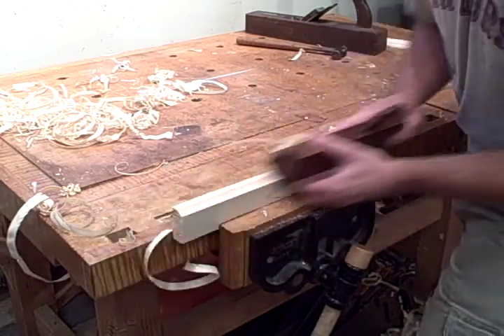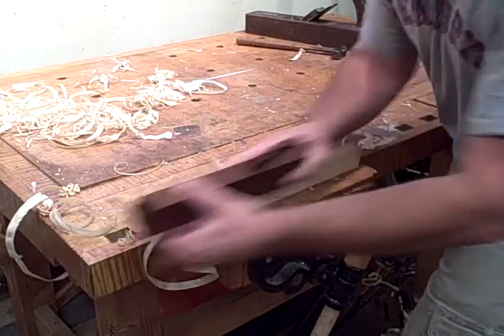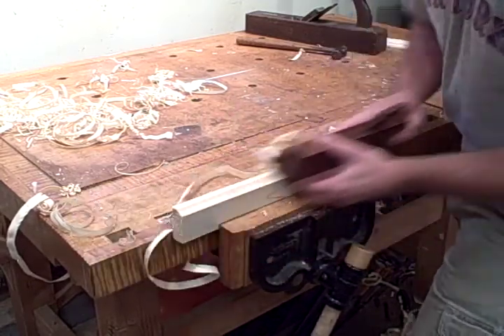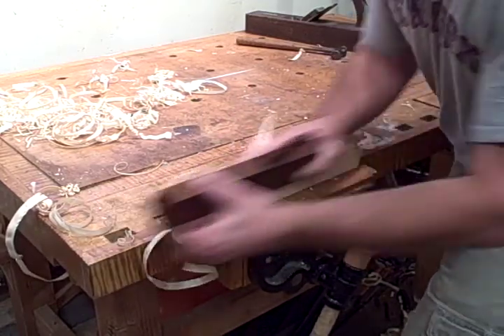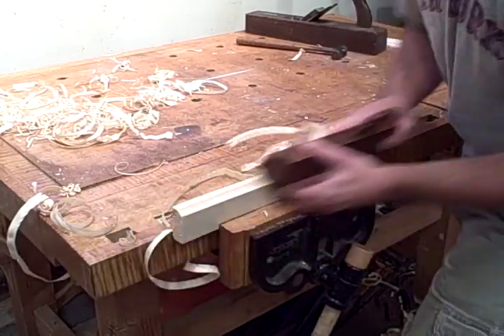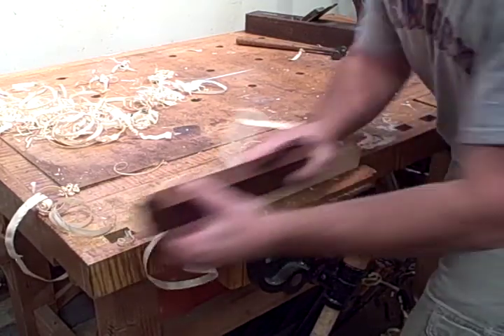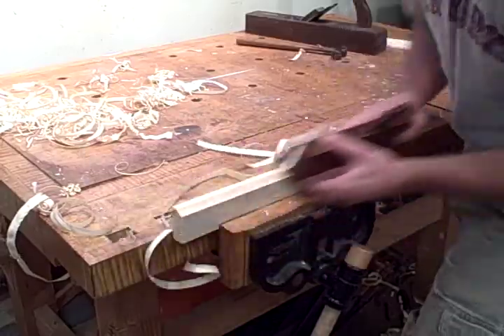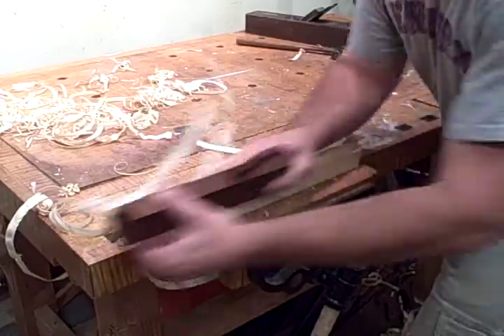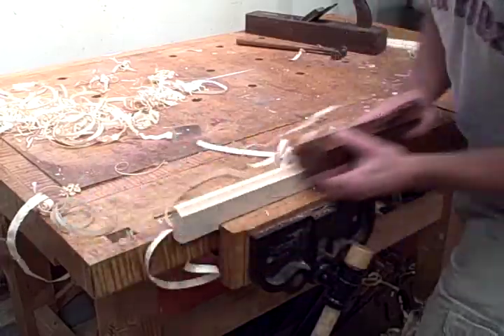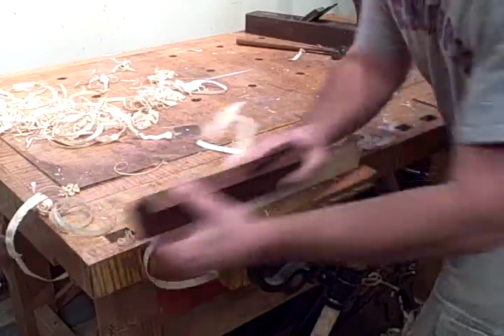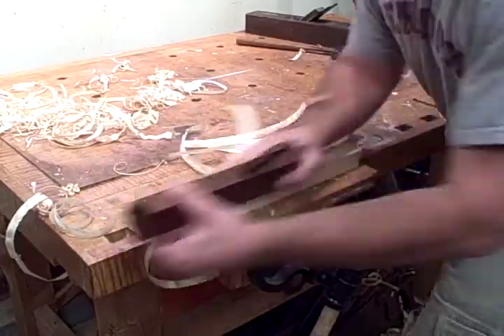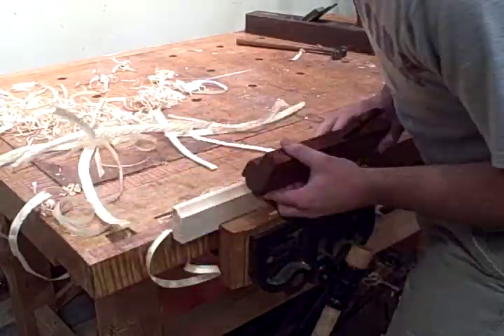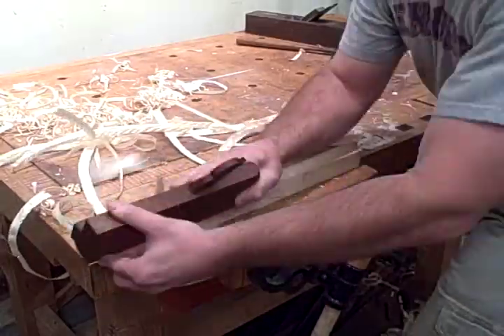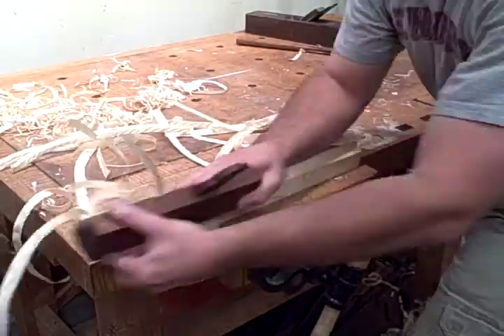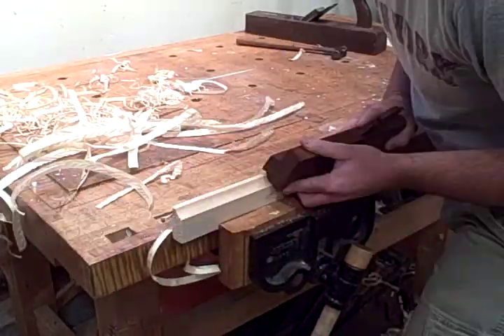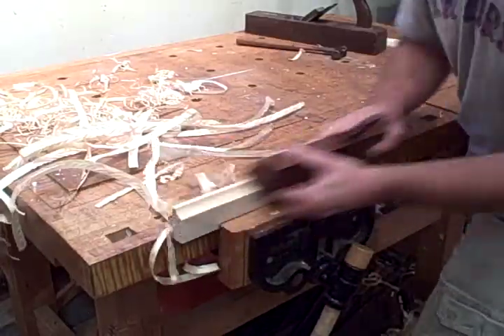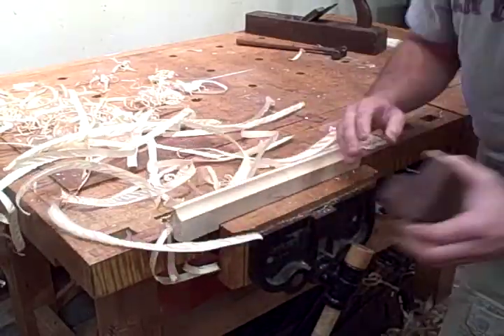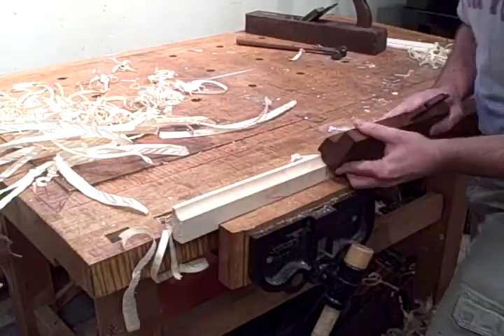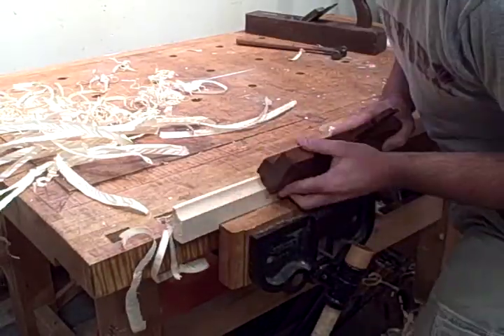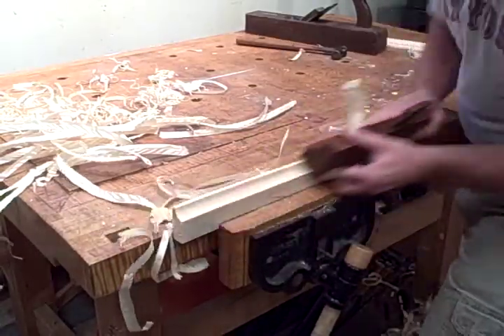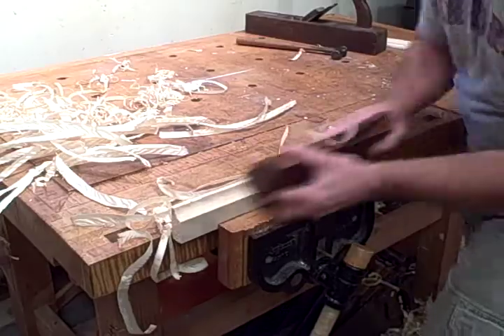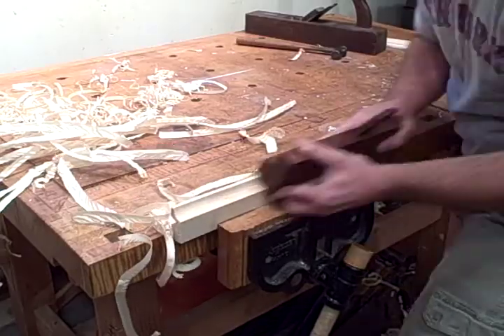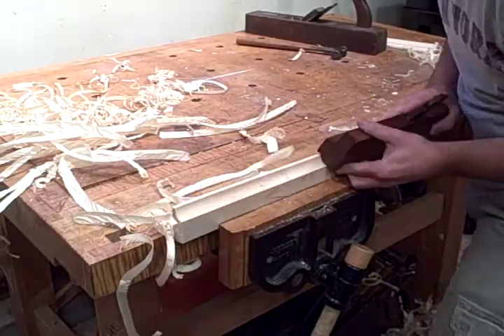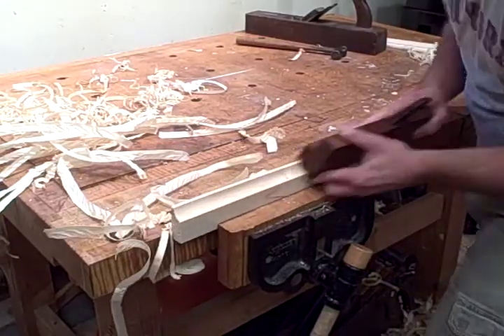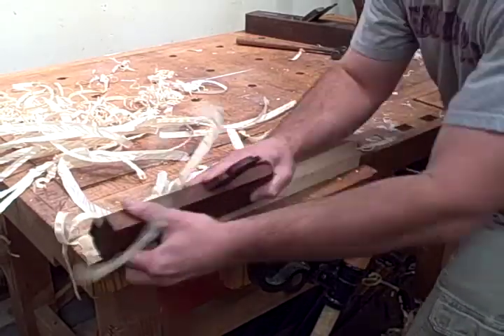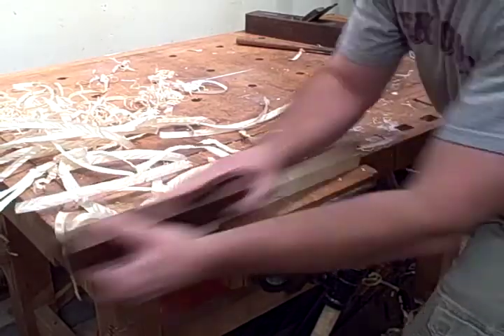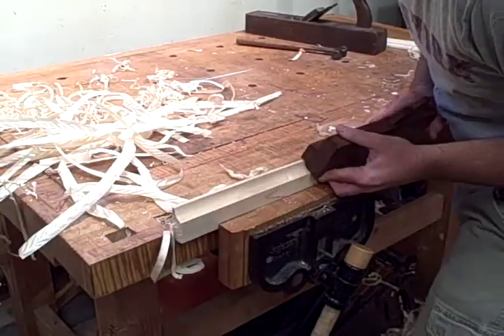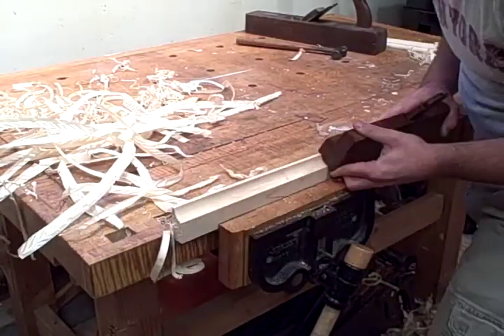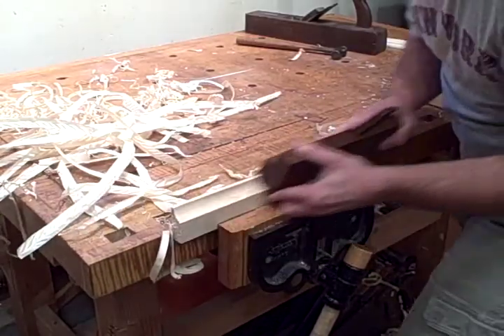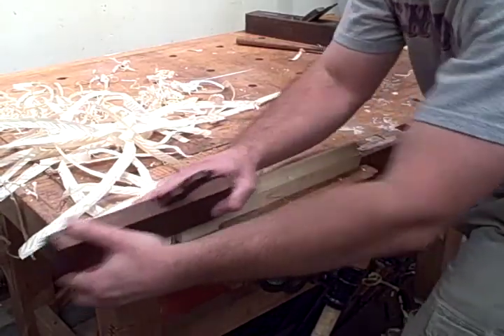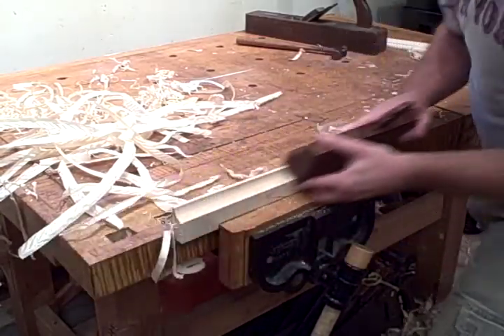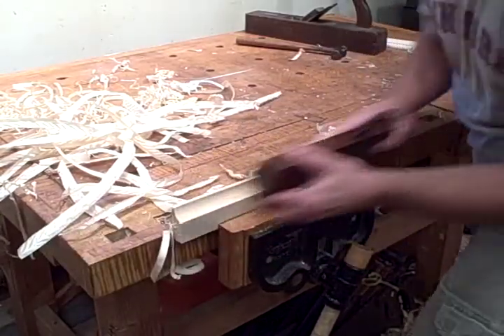It takes a little while so we're going to fast forward here. And right about here you can see the last few passes.